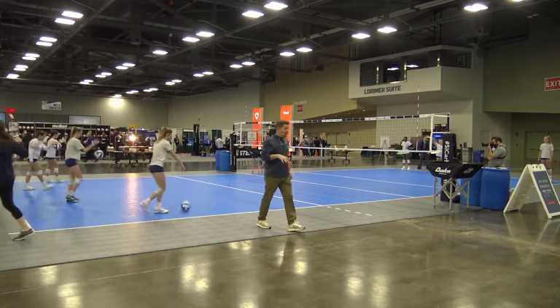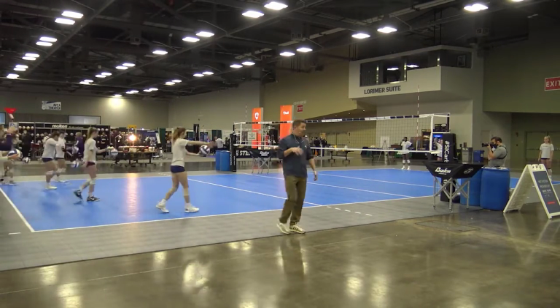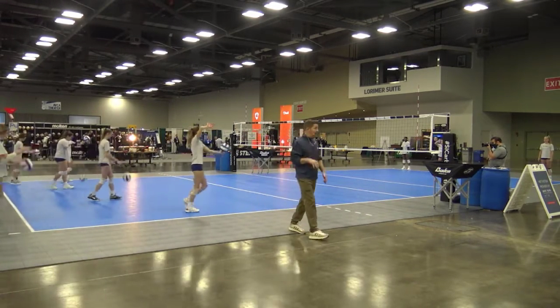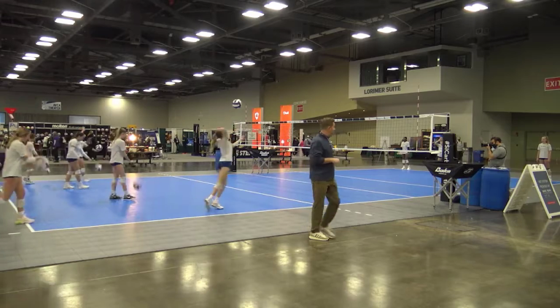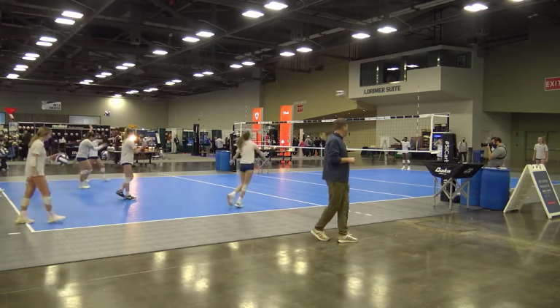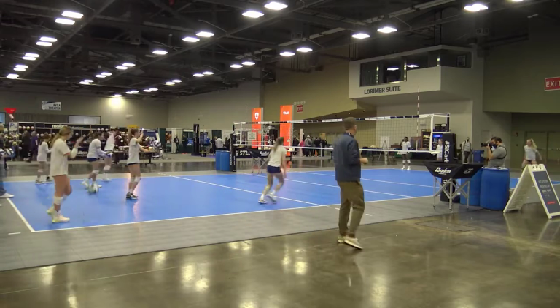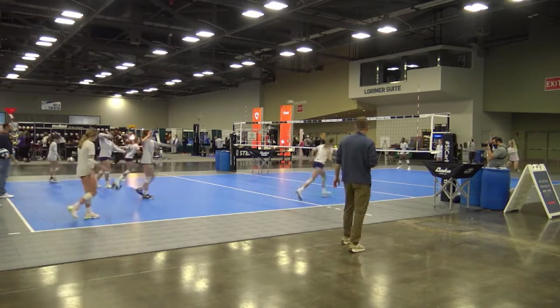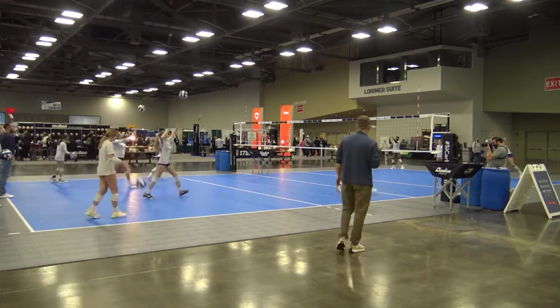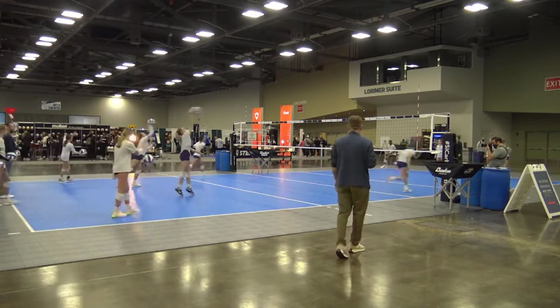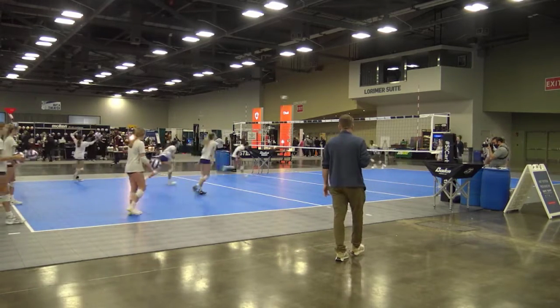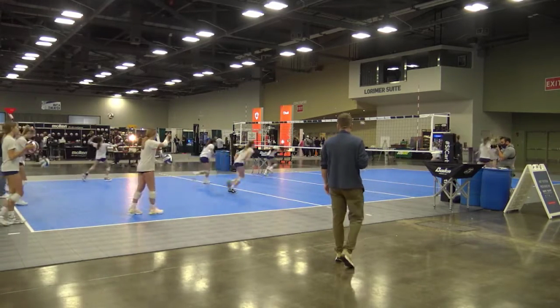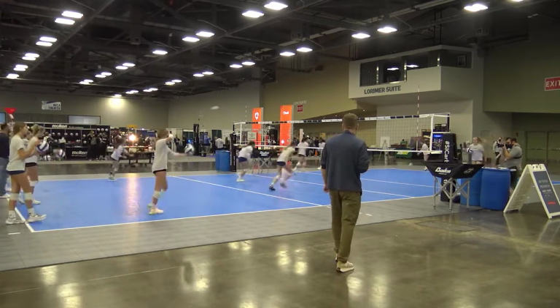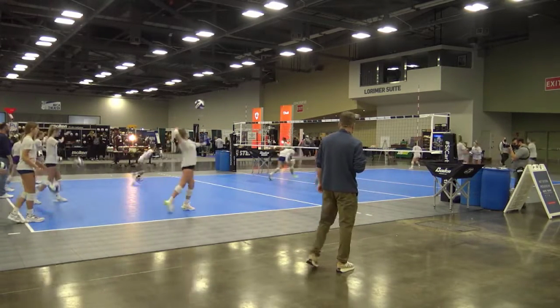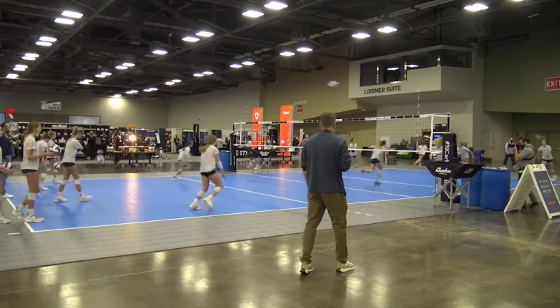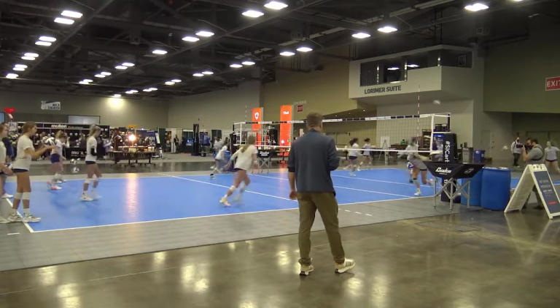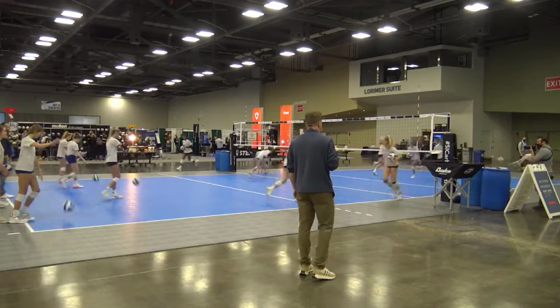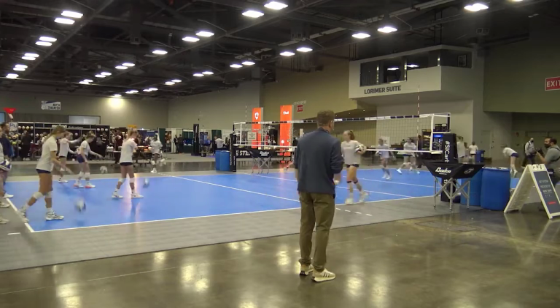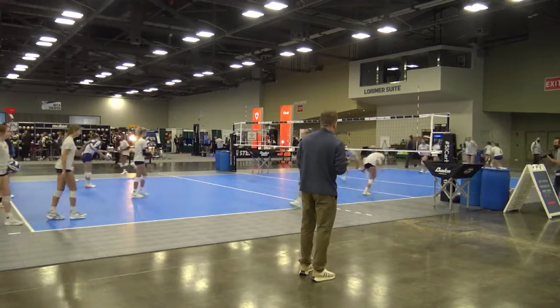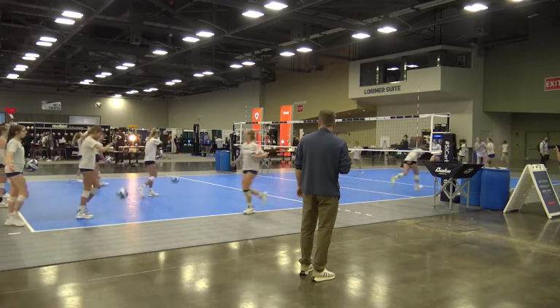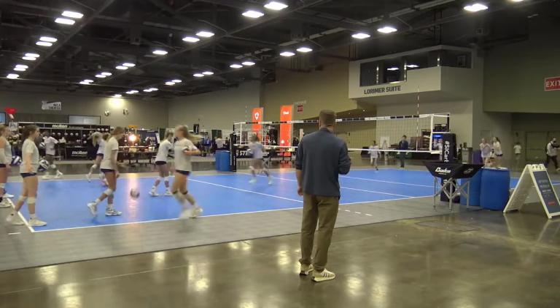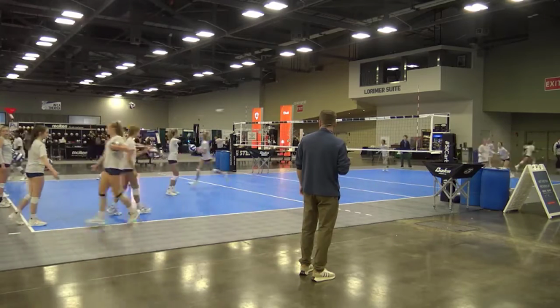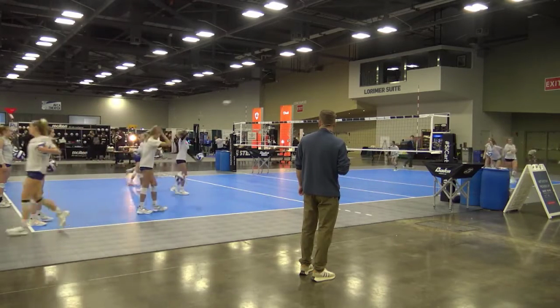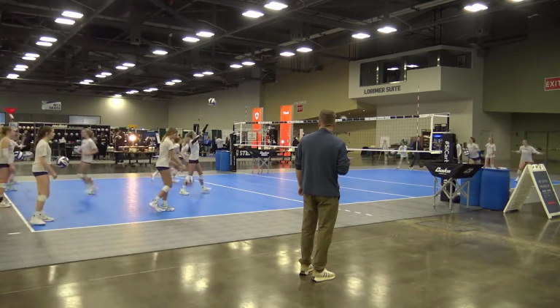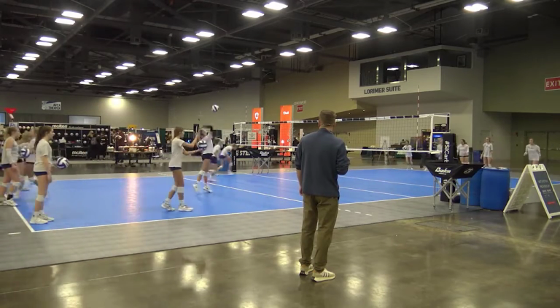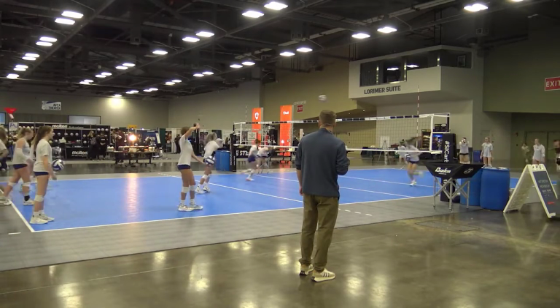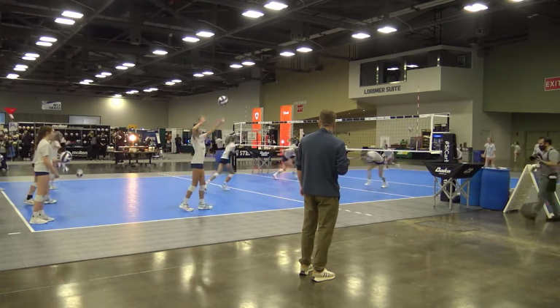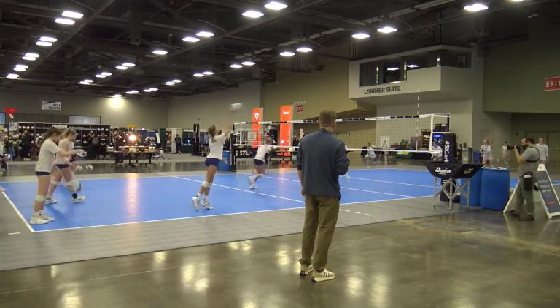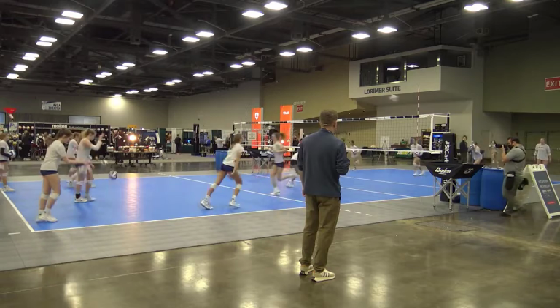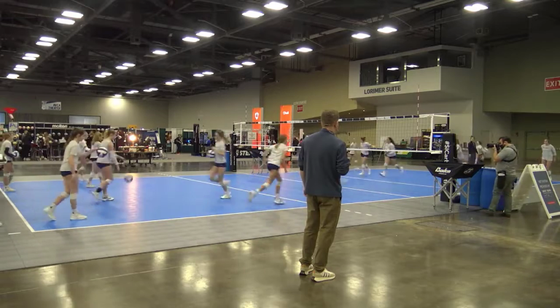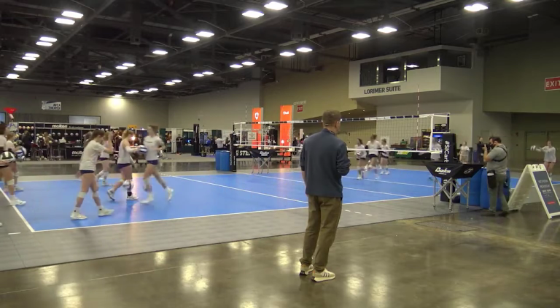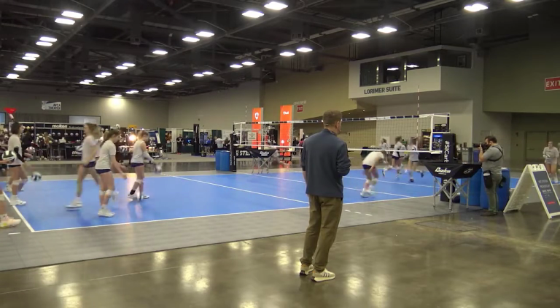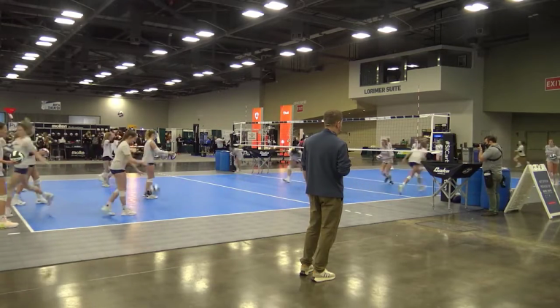It's all about hand-to-ball contact — how many contacts can we get at this age in a practice to make their contact solid? We don't have to serve it 20 miles an hour; we can just serve a nice easy ball so we don't have to shag that much.